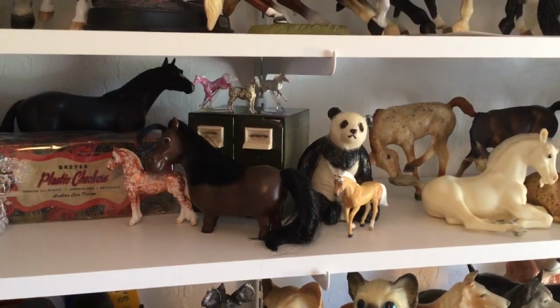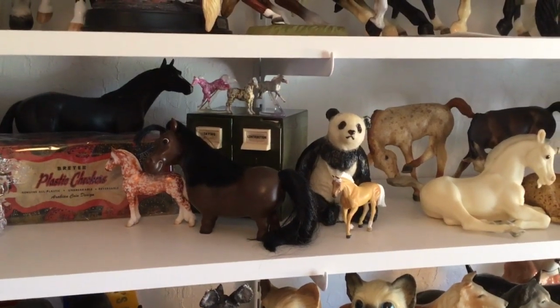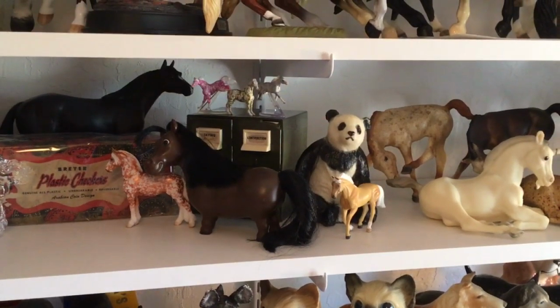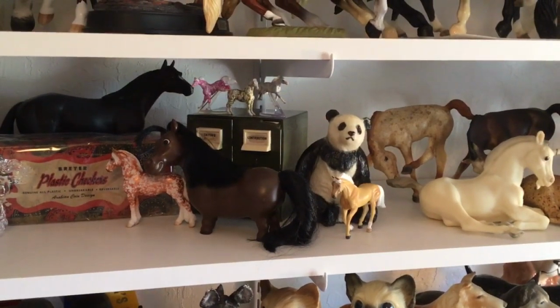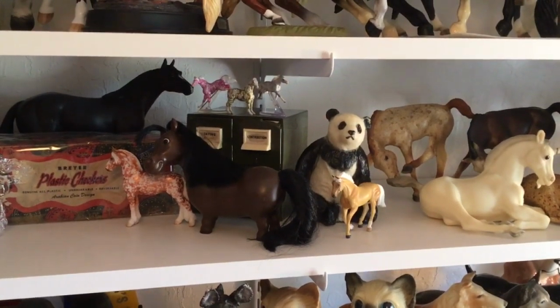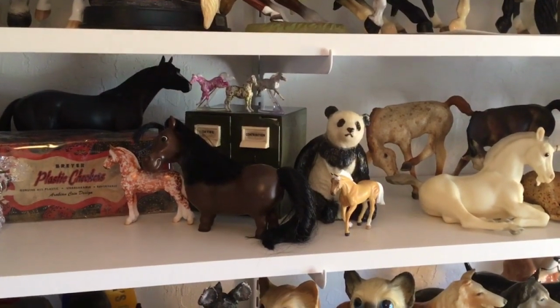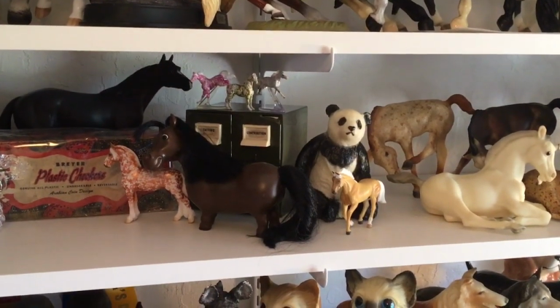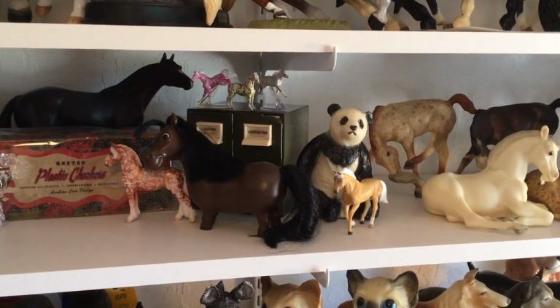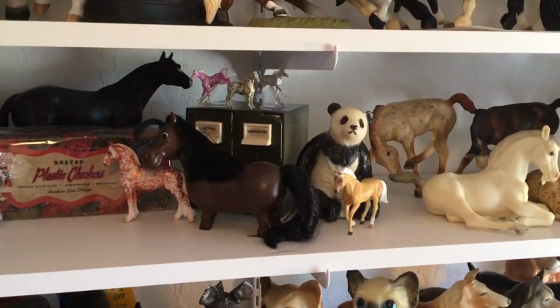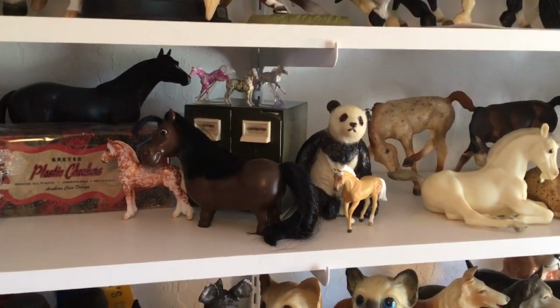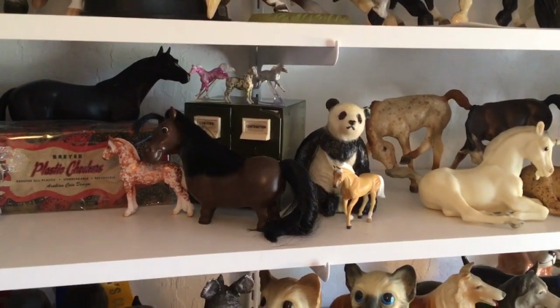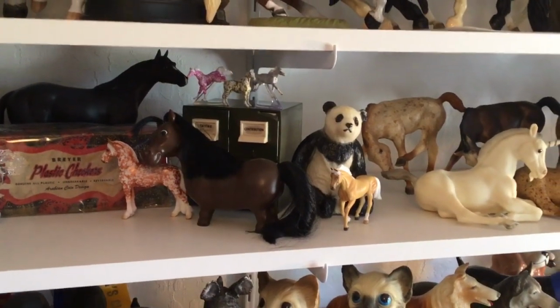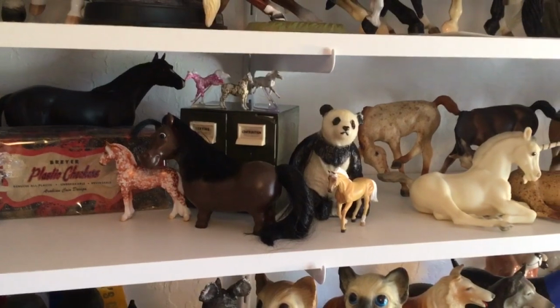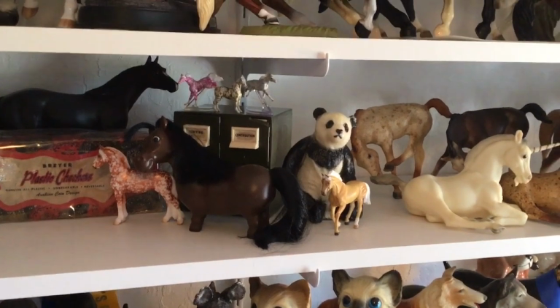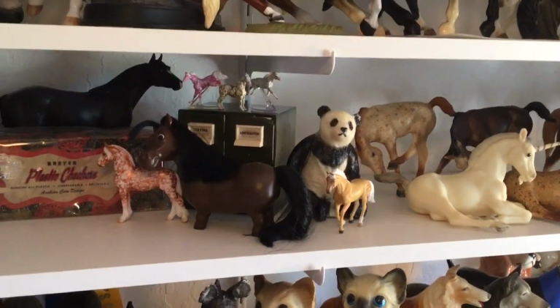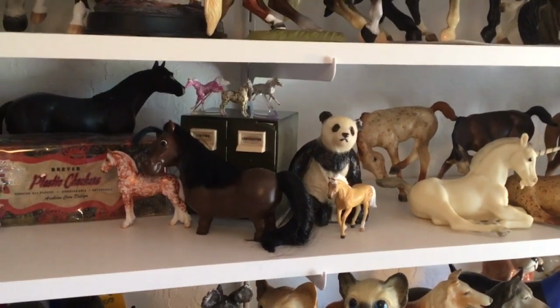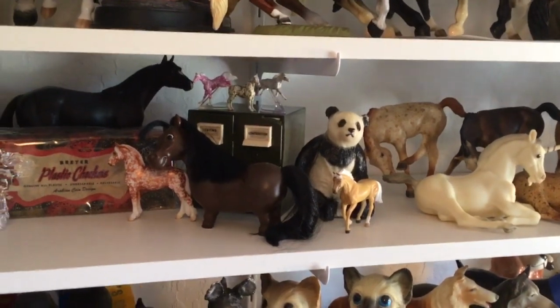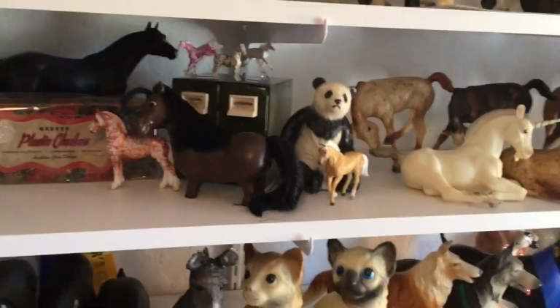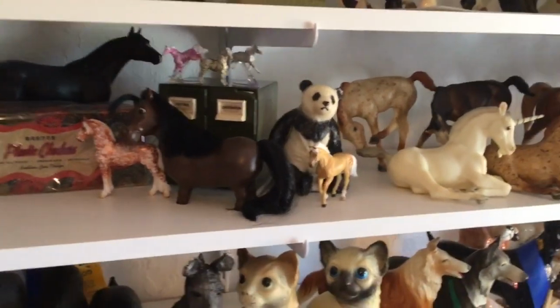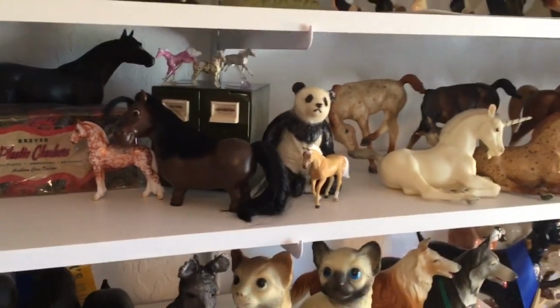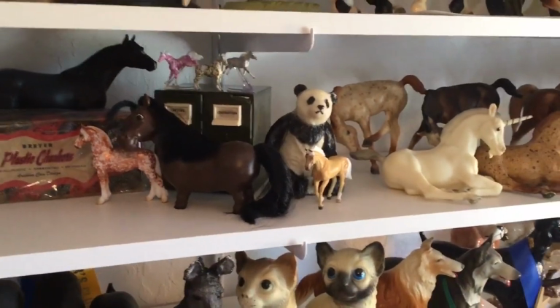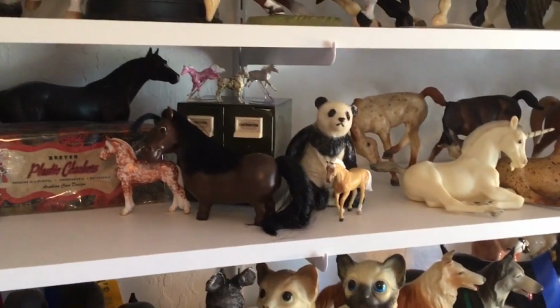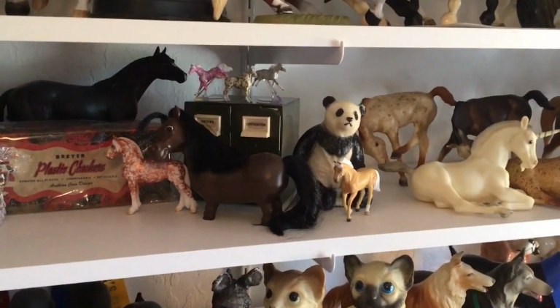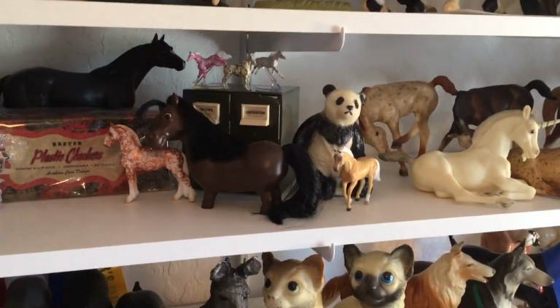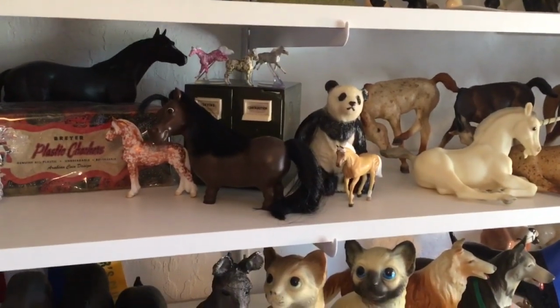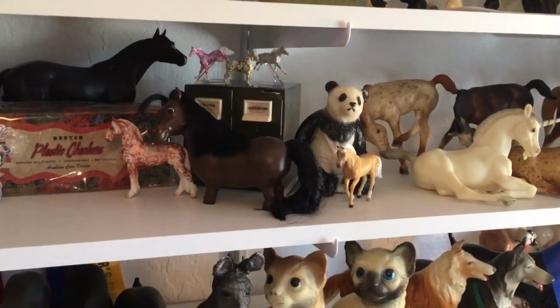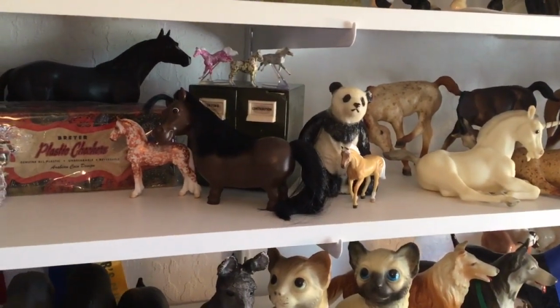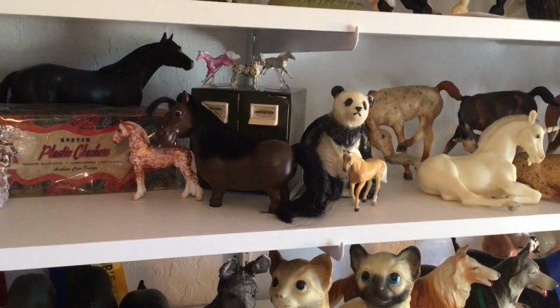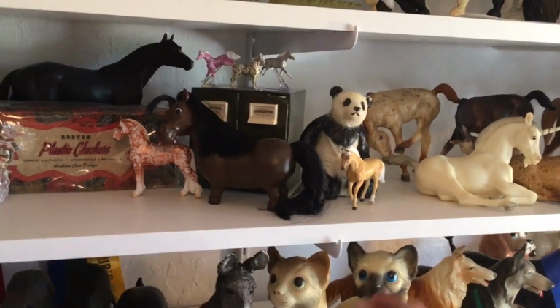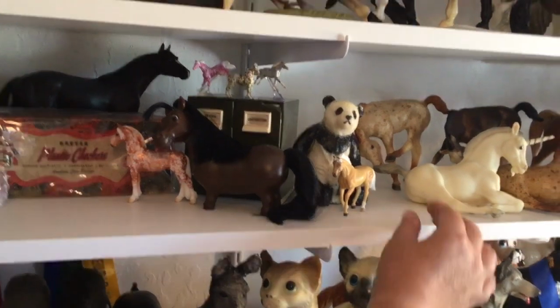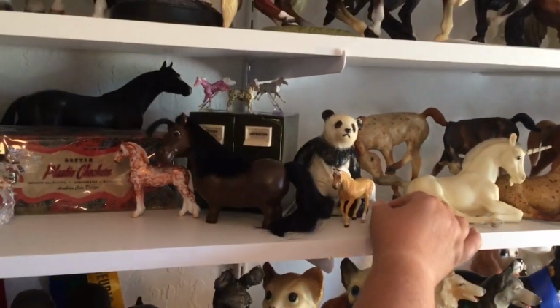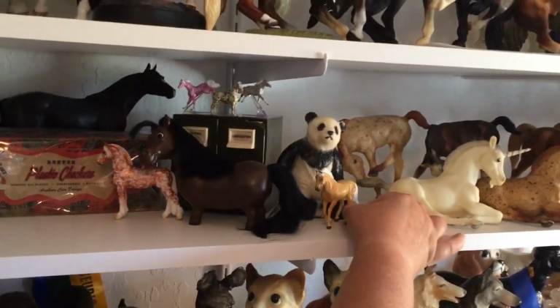Welcome back to Shelf 4, Week 2. We're going to get some really rare and unusual and interesting stuff this week. So we're going to kind of go back and forth. We'll start with this guy.